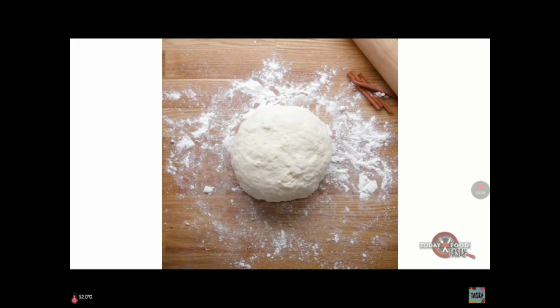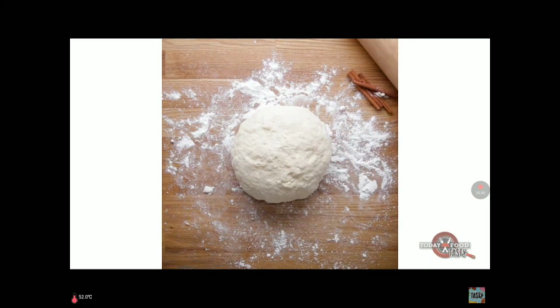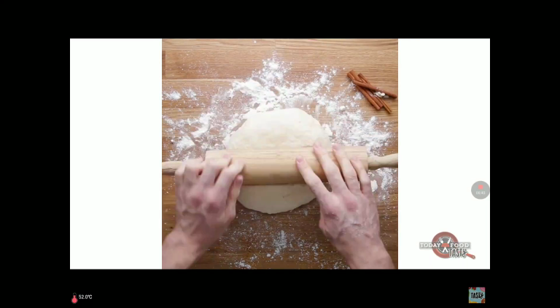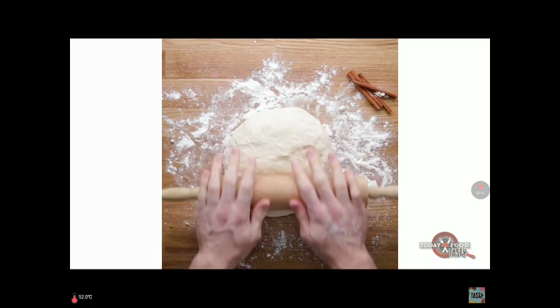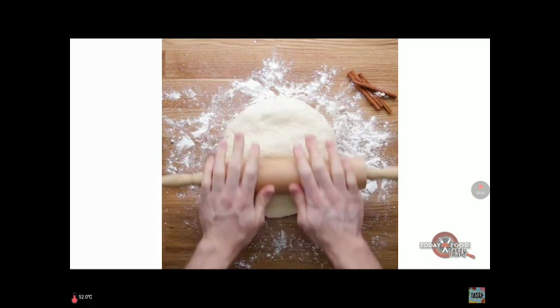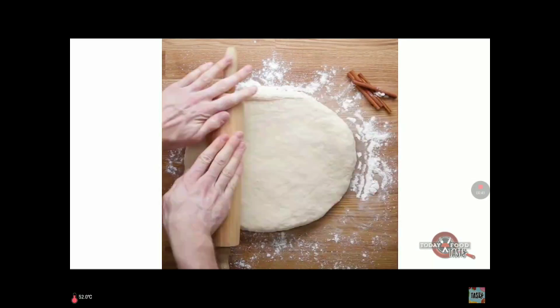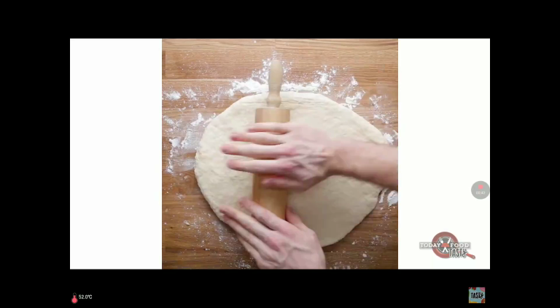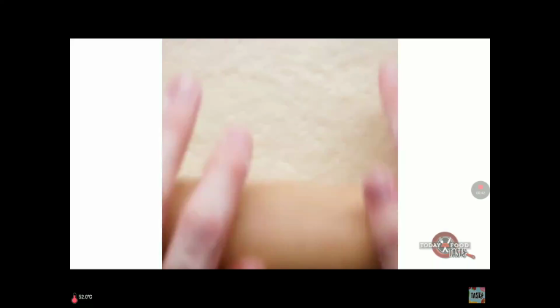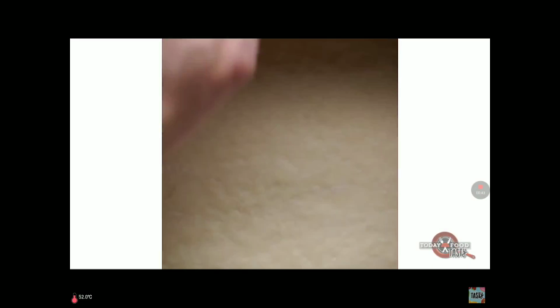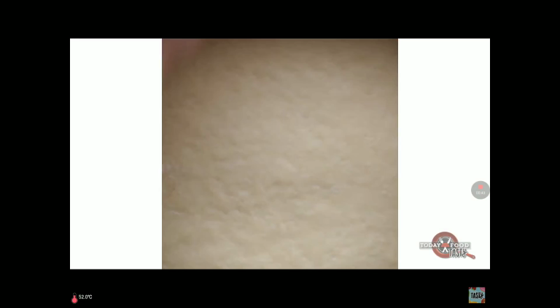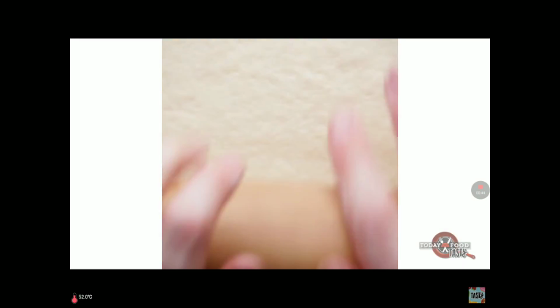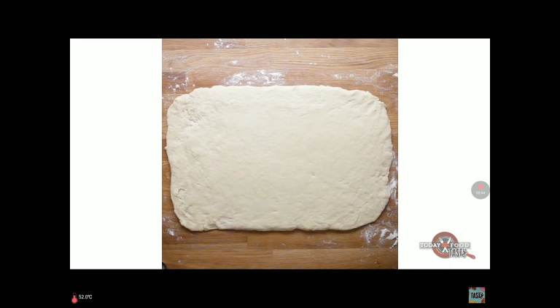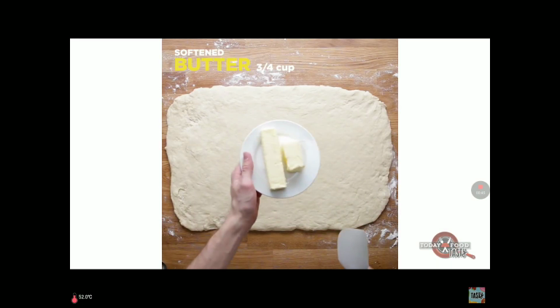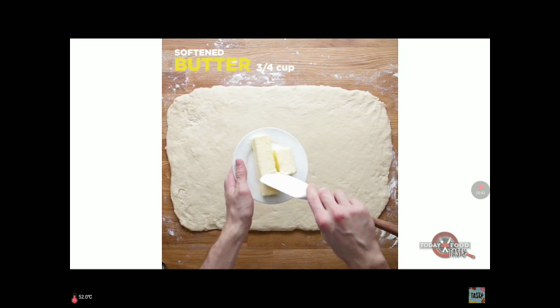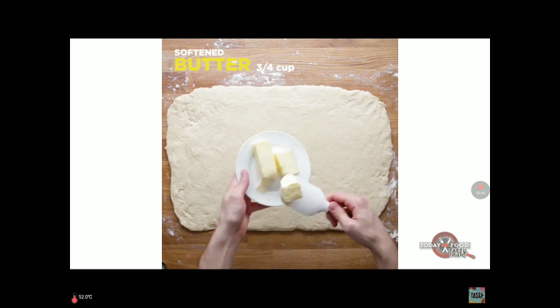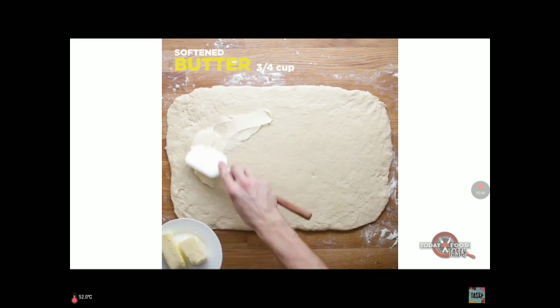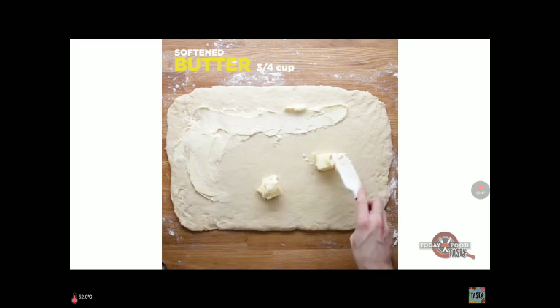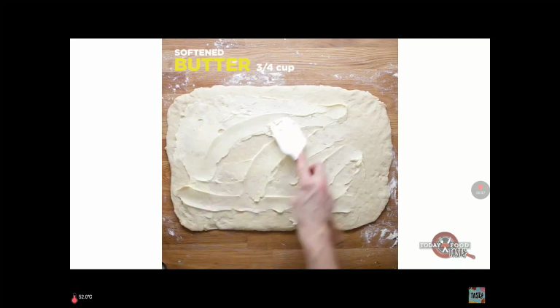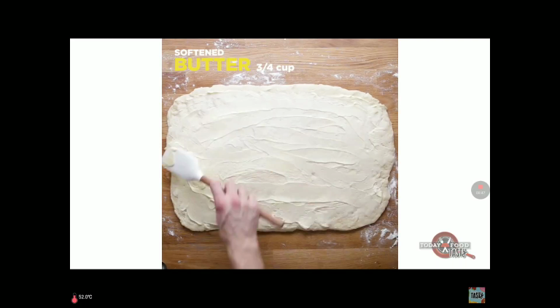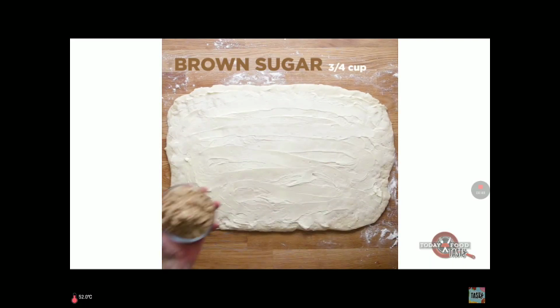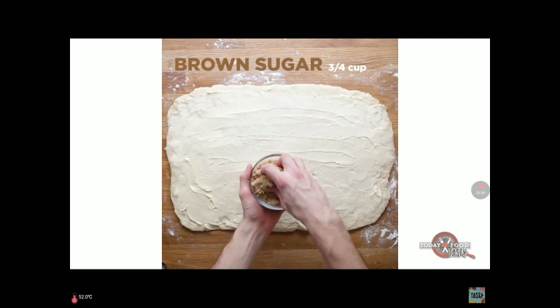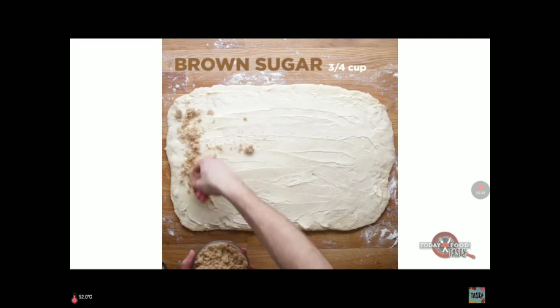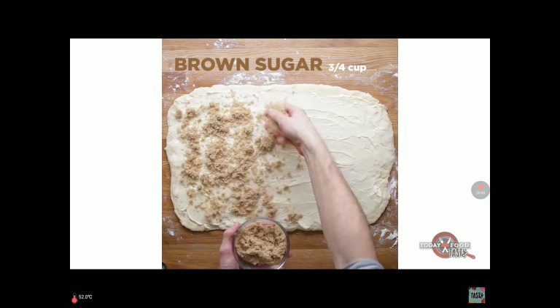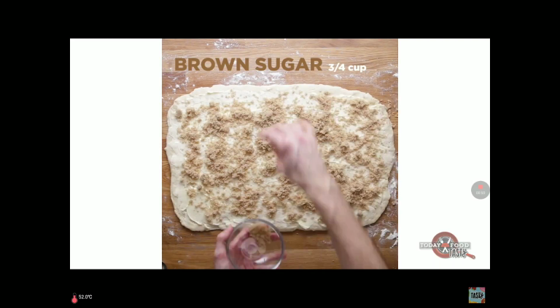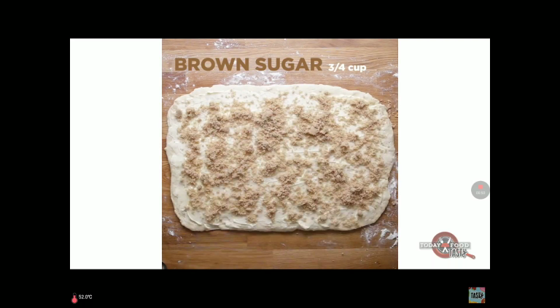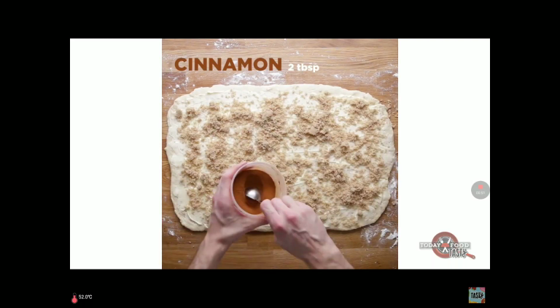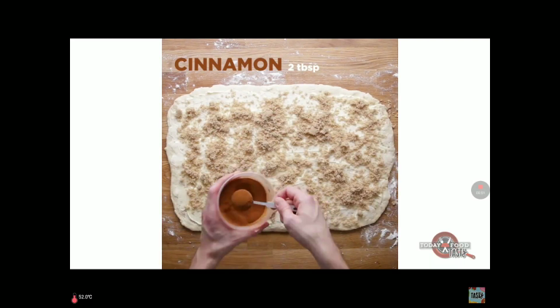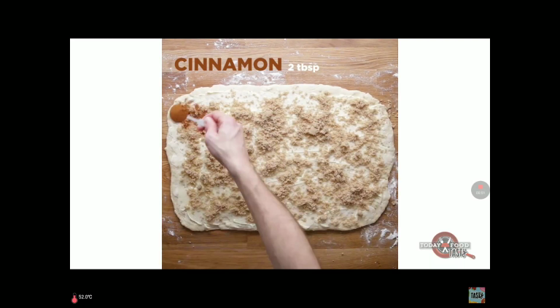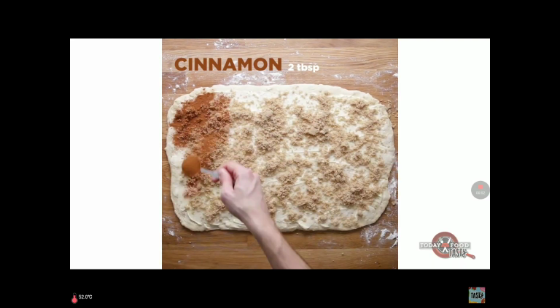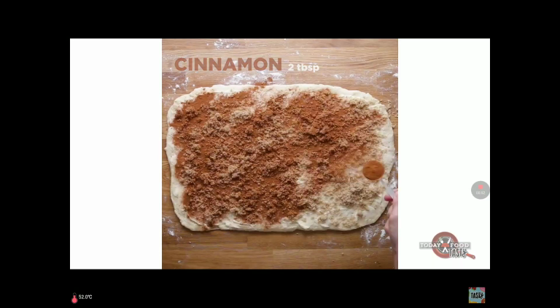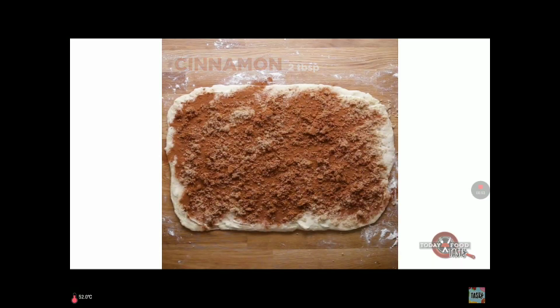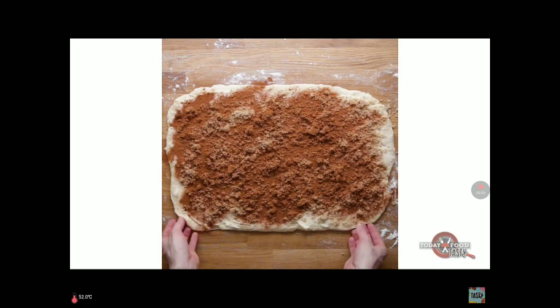Roll it in the flour and roll it out. Spread some butter all over it, then add brown sugar and cinnamon — lots of cinnamon.